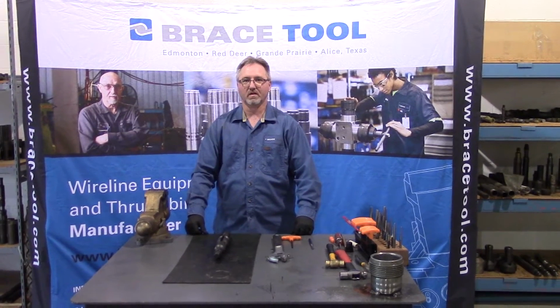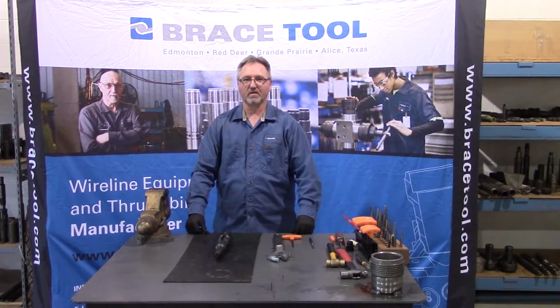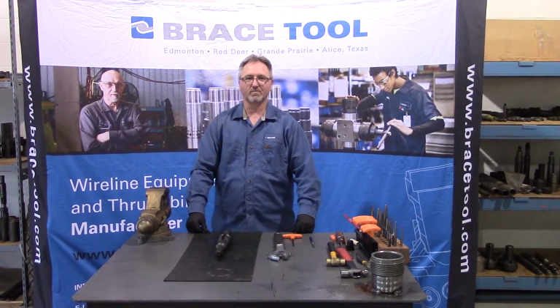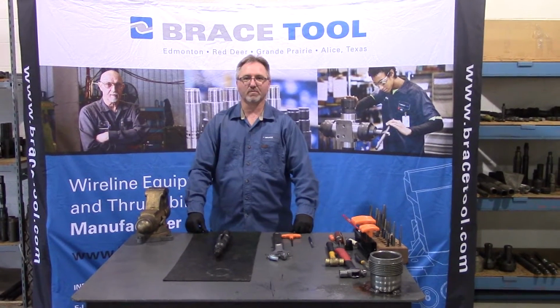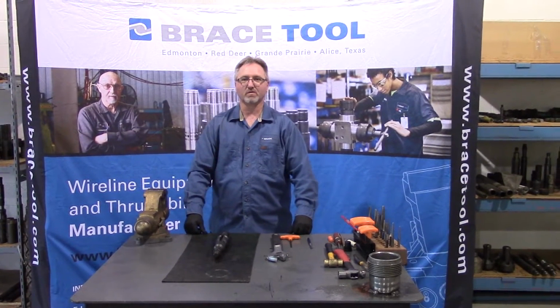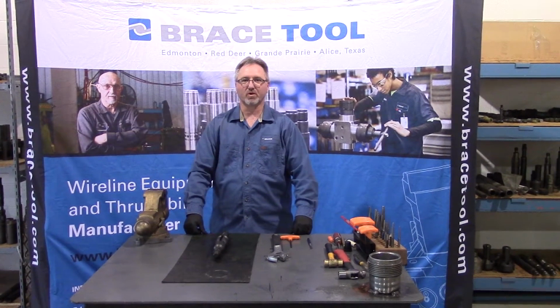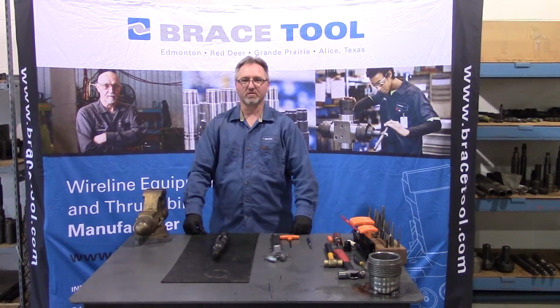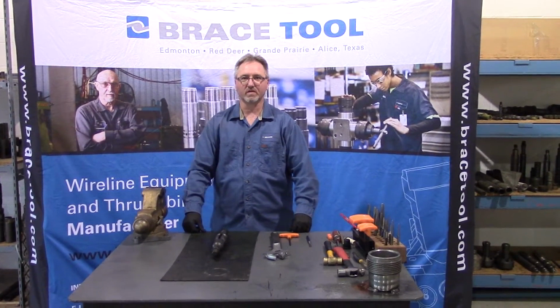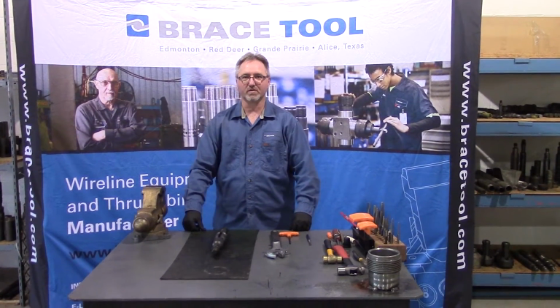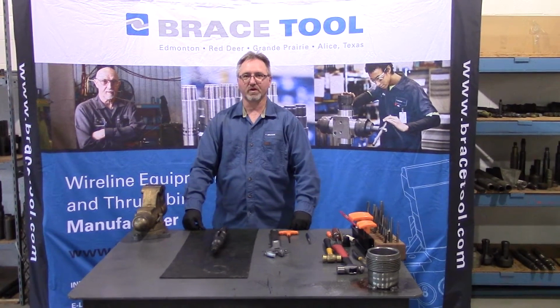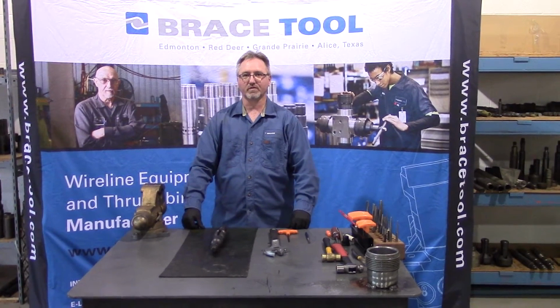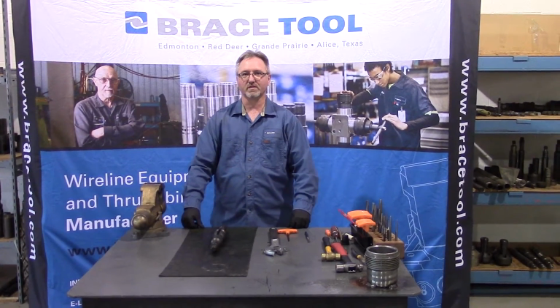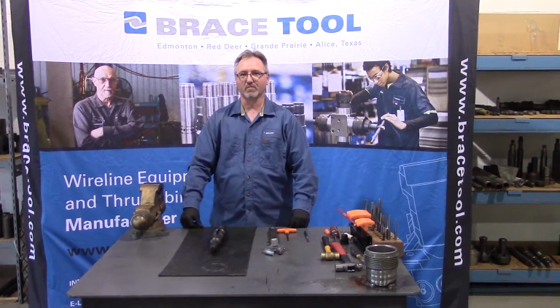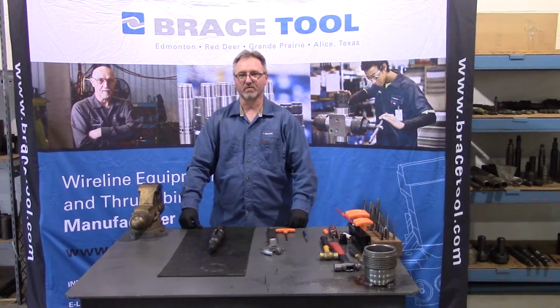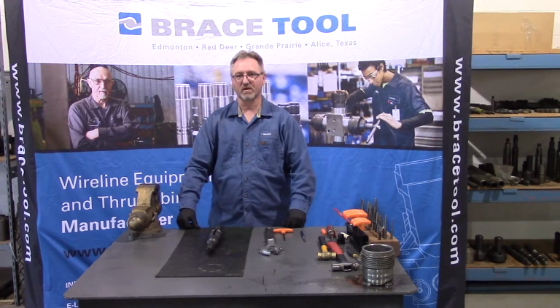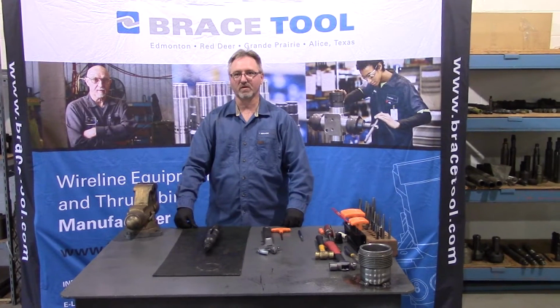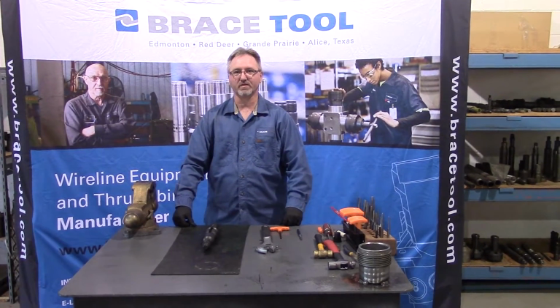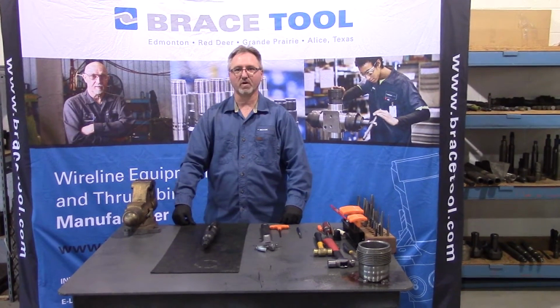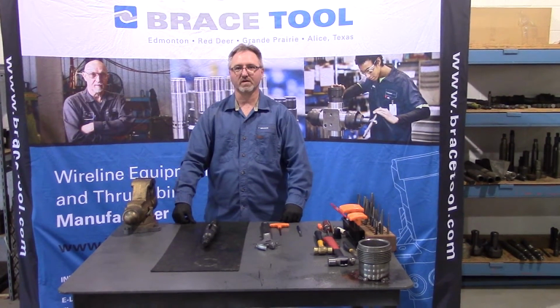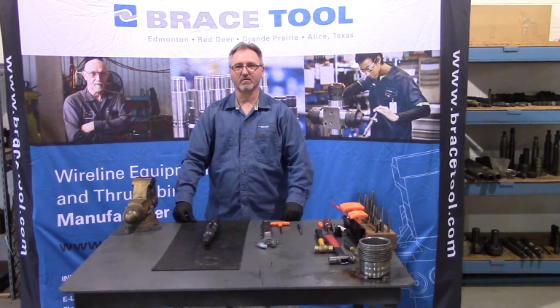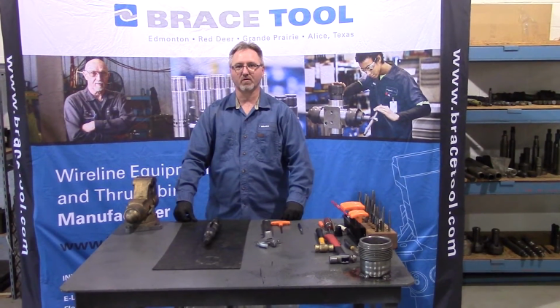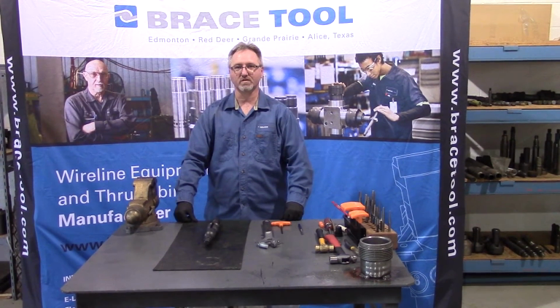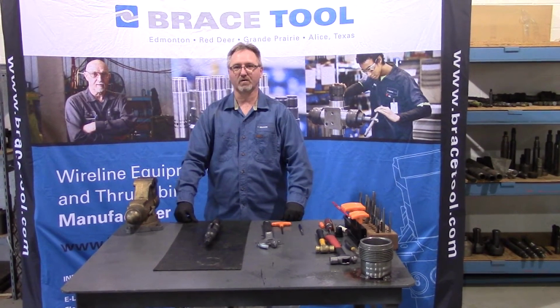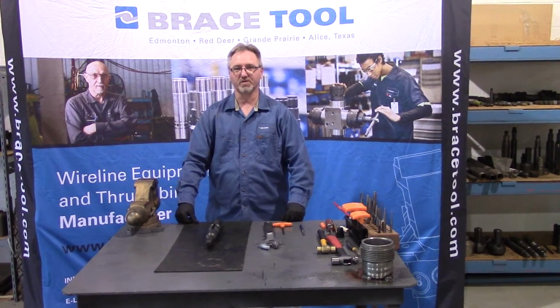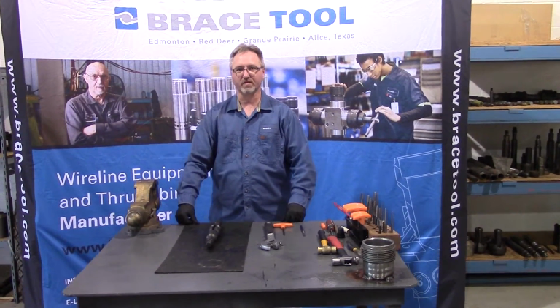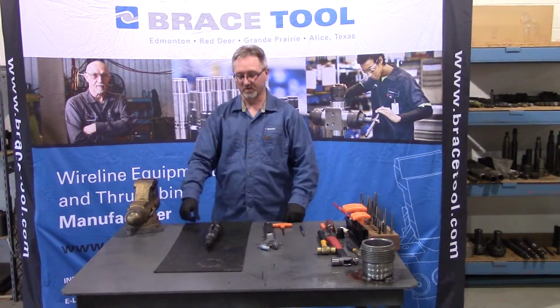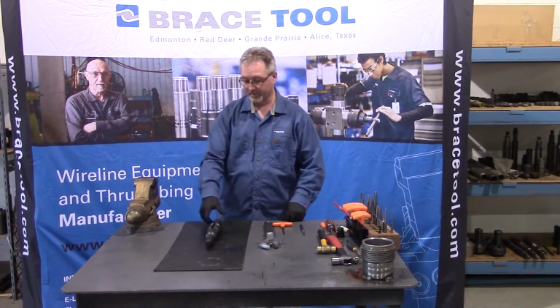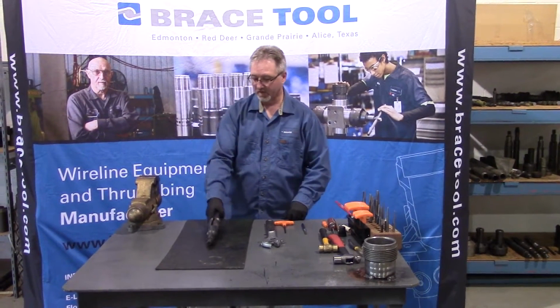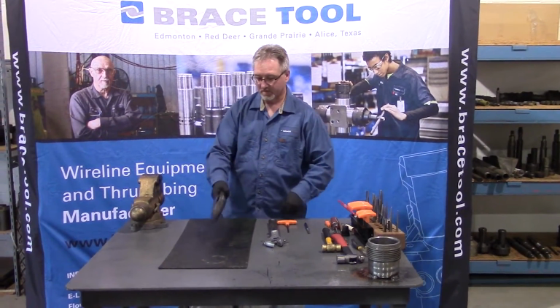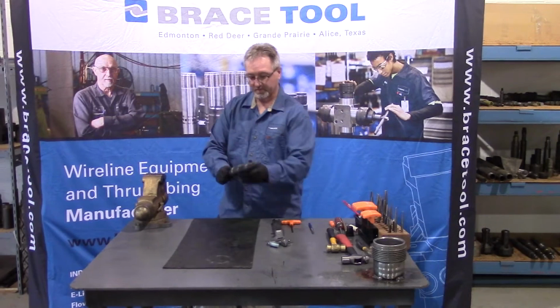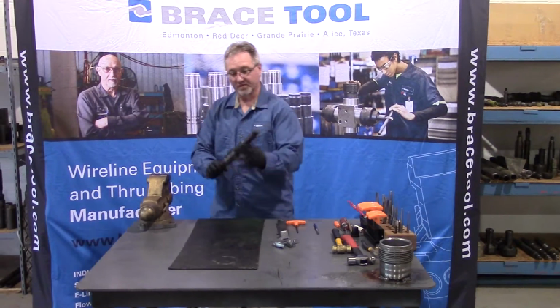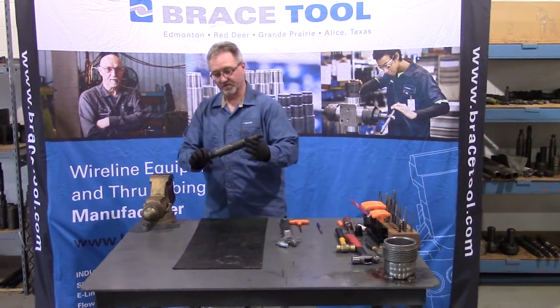Hello, I'm Clint Bowers at BraceTool, and today I'm going to show you how to disassemble and reassemble a 187 Otis style B-shifting tool. So this is a B-shifting tool.